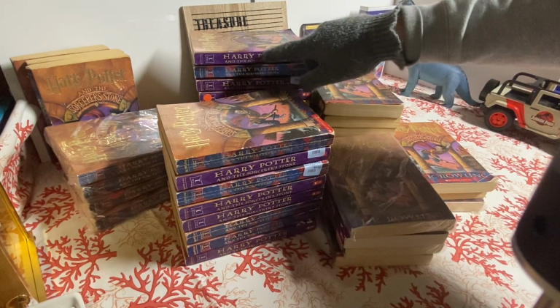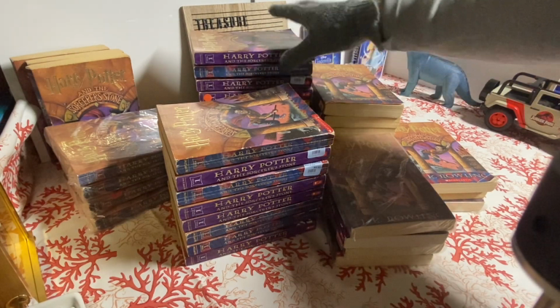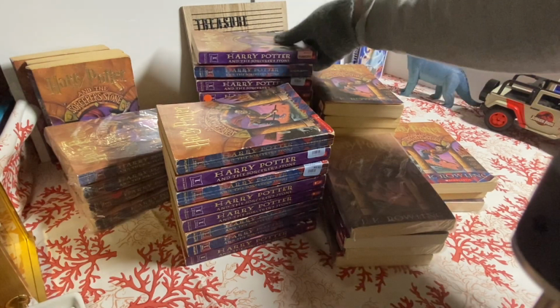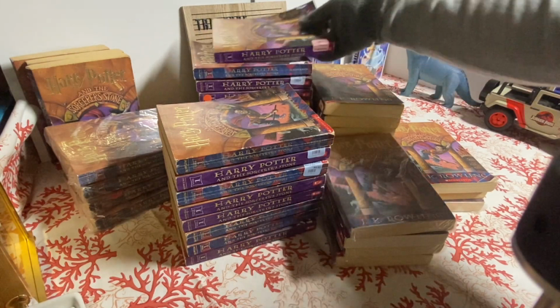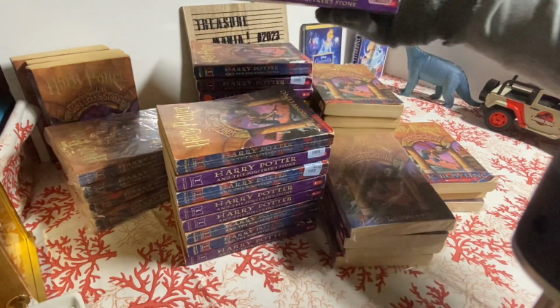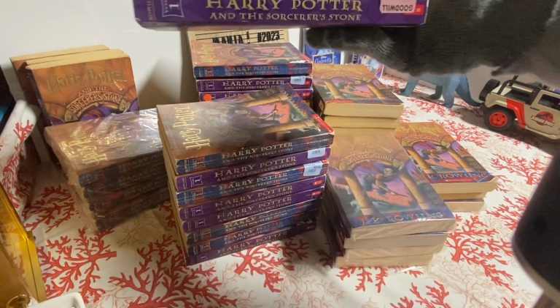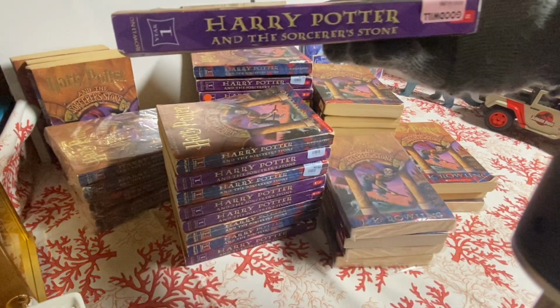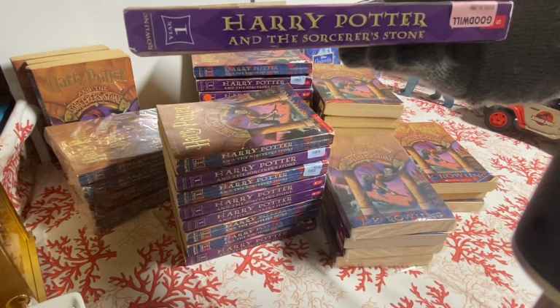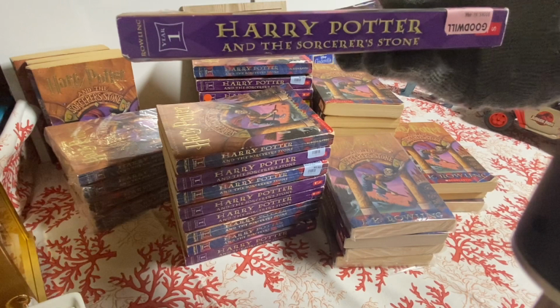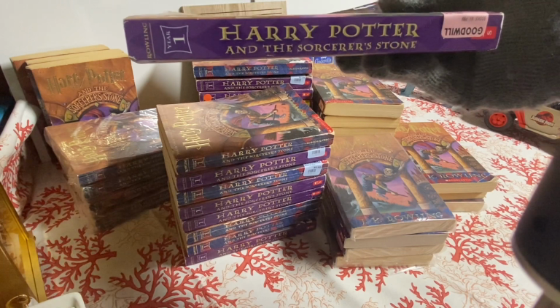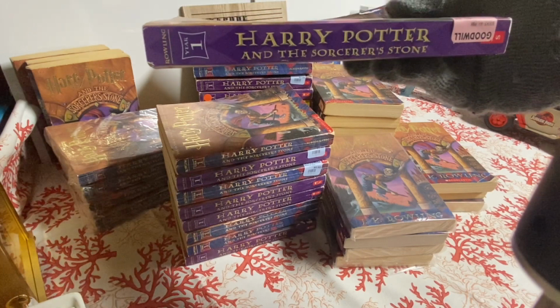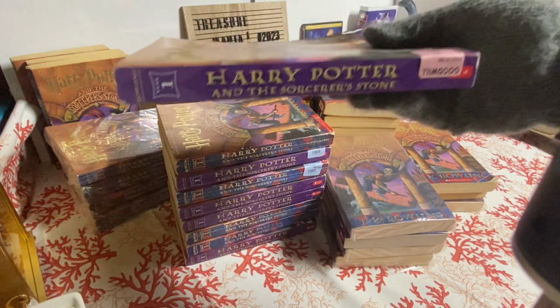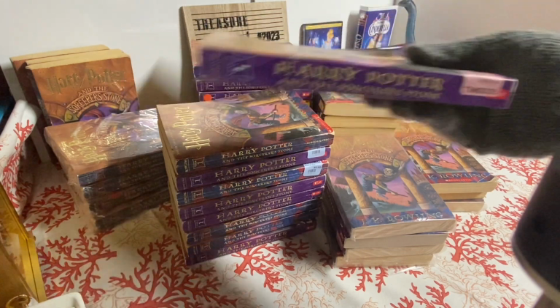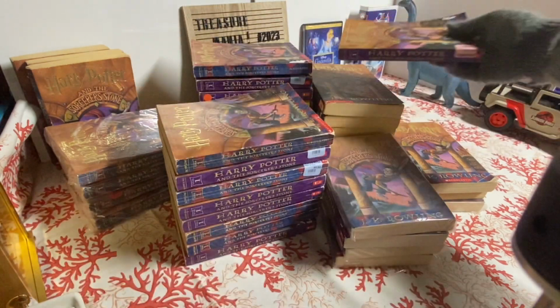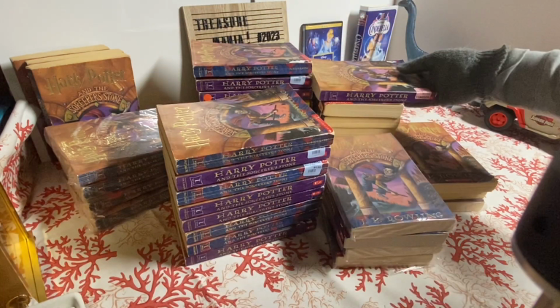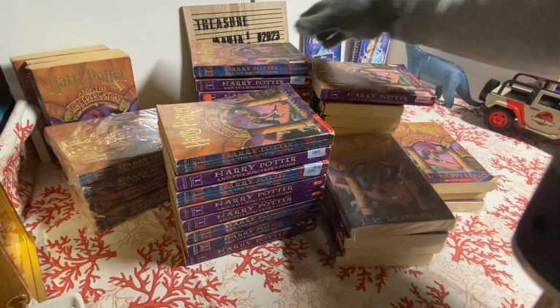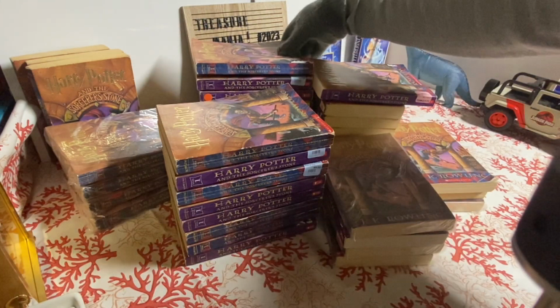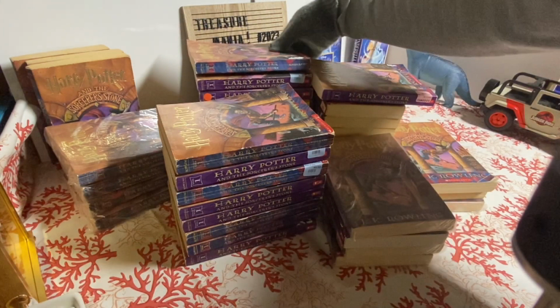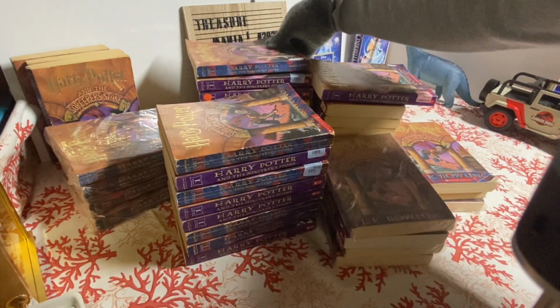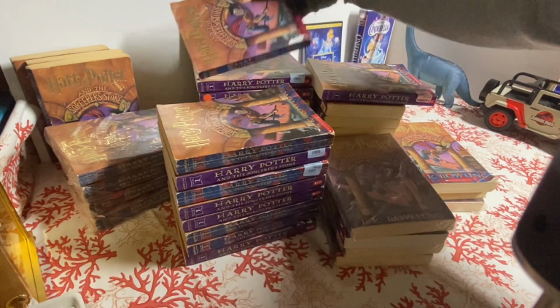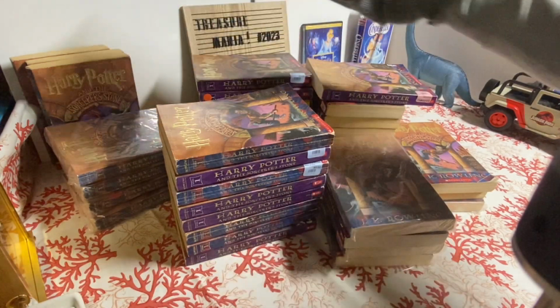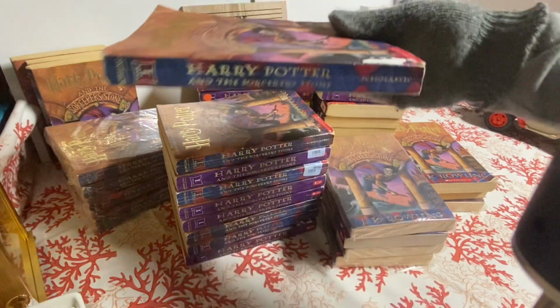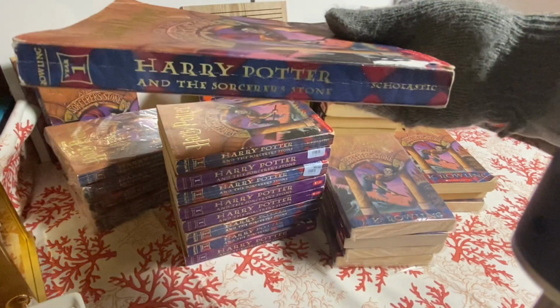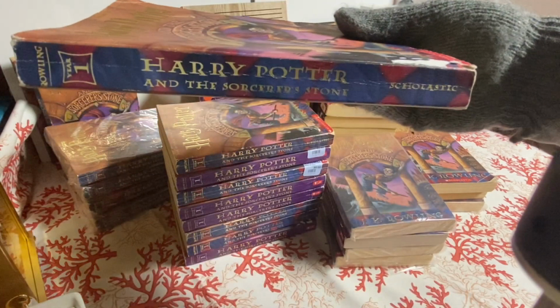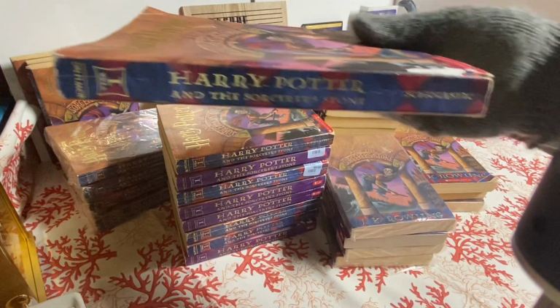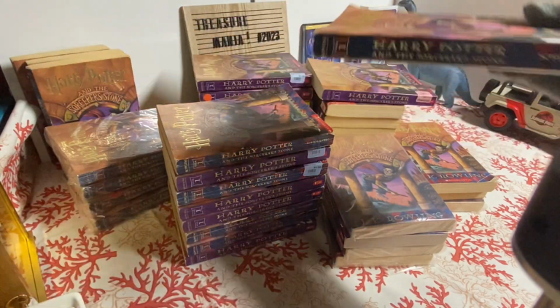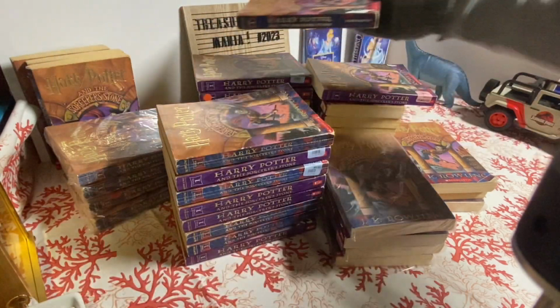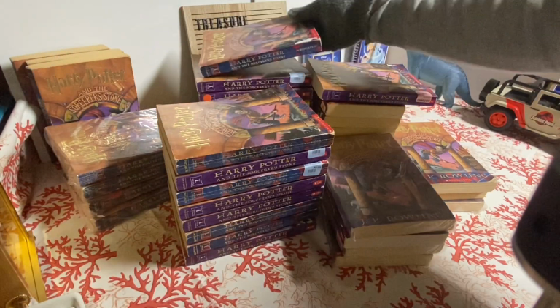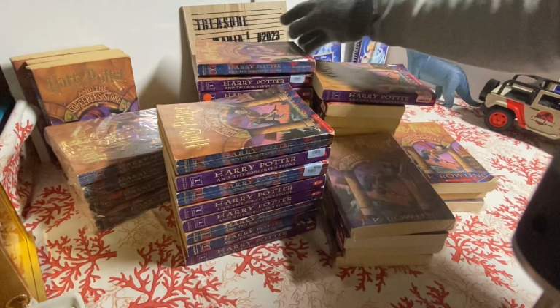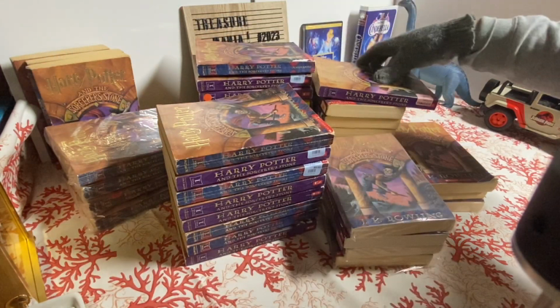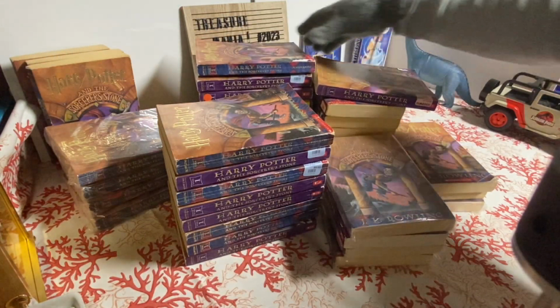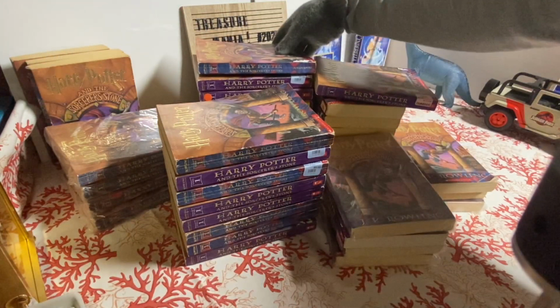You can see that this one is kind of purplish on the side, and then this one is red and blue. I'm going to go into what the difference is.